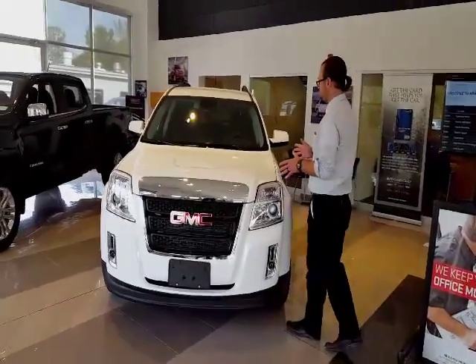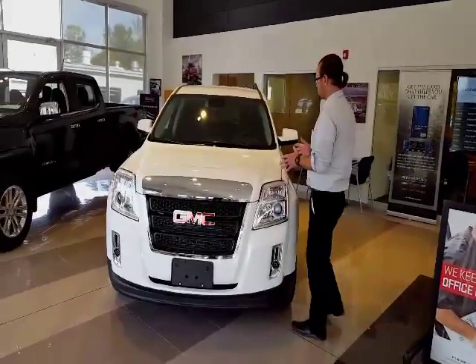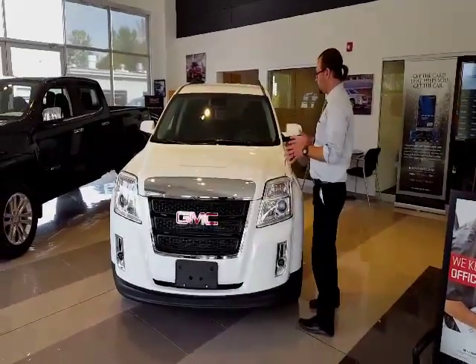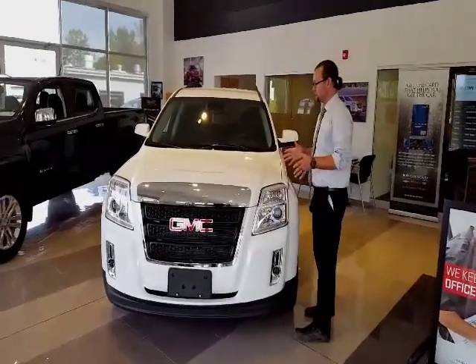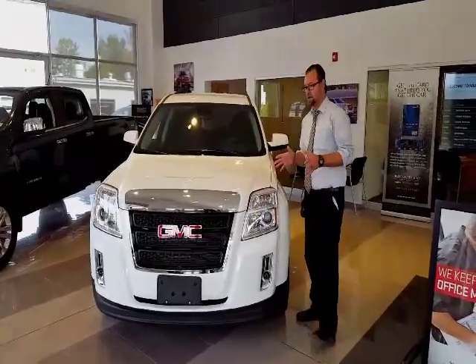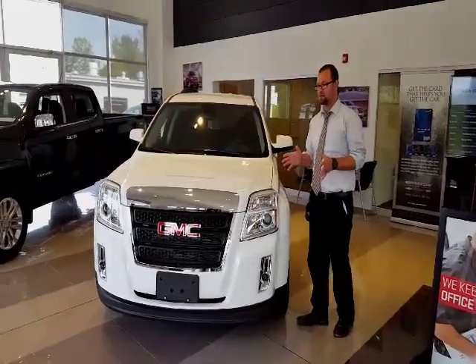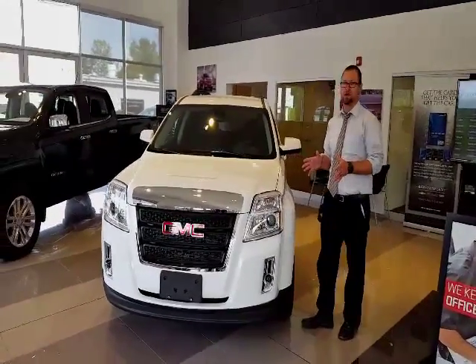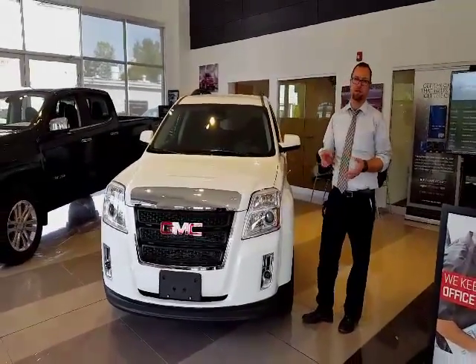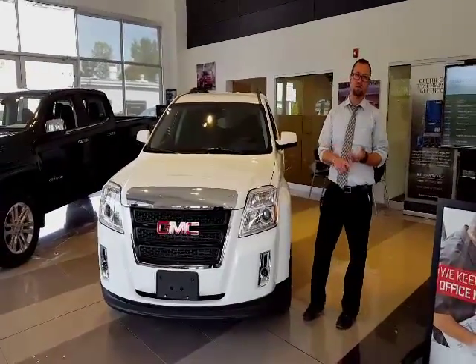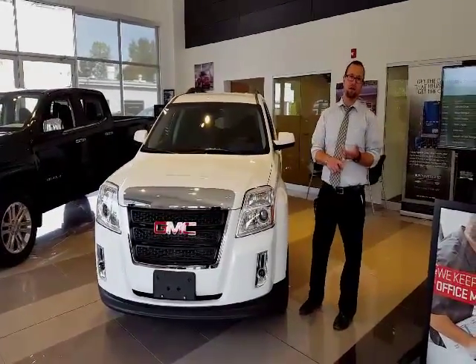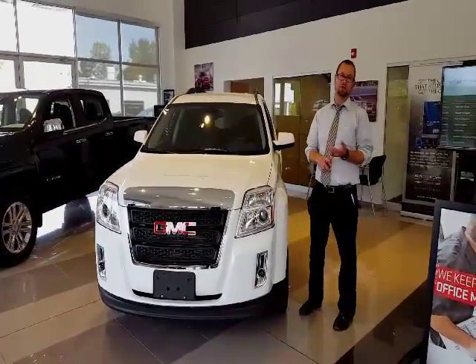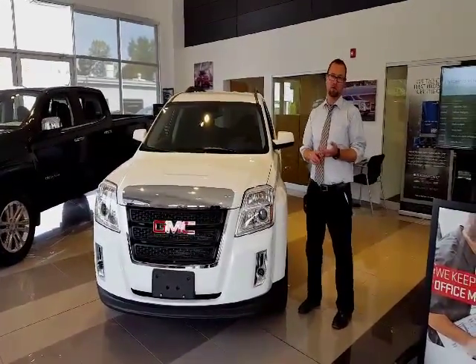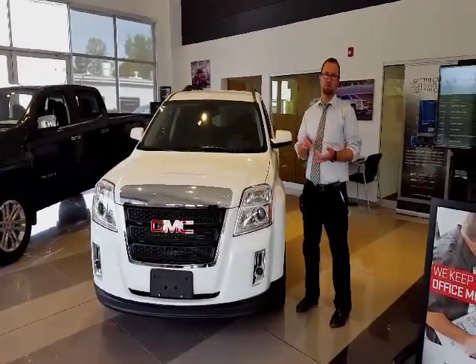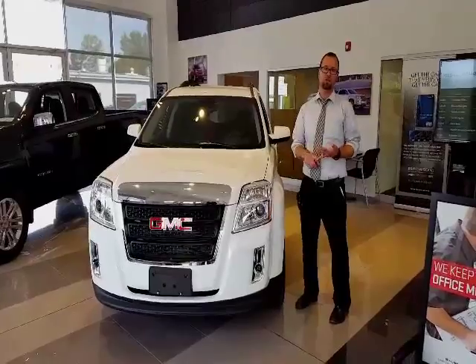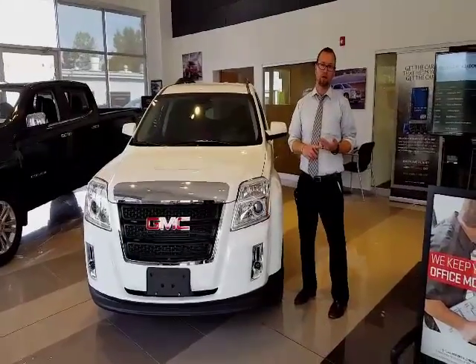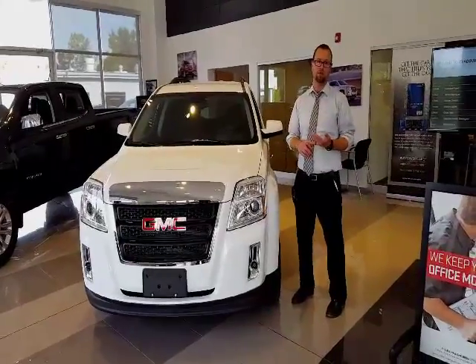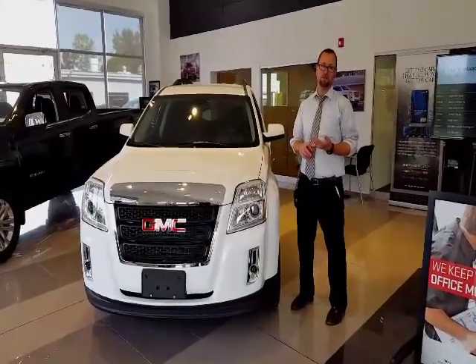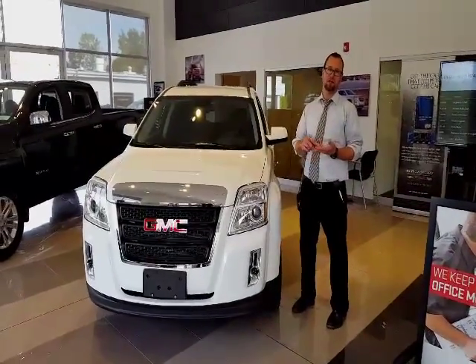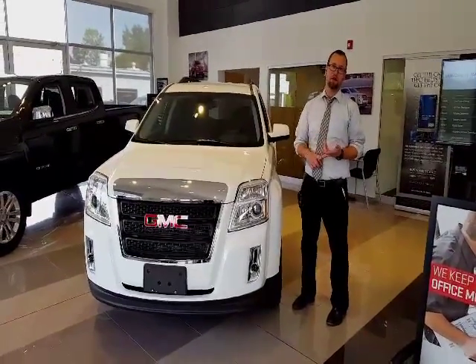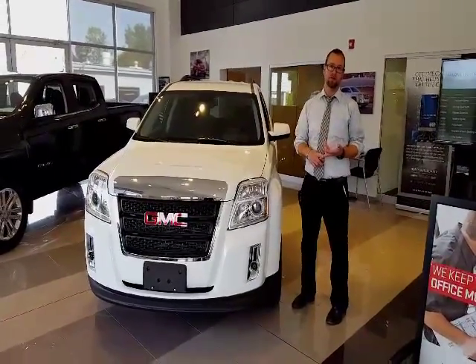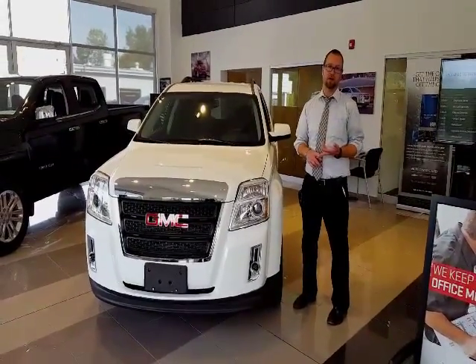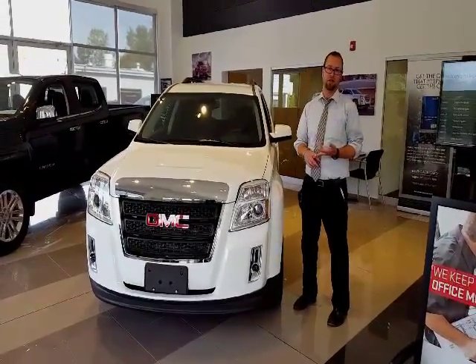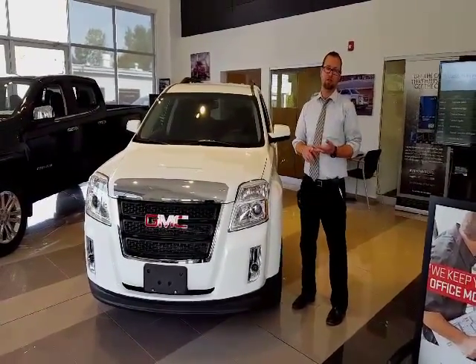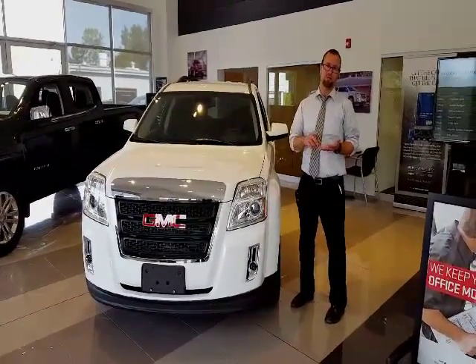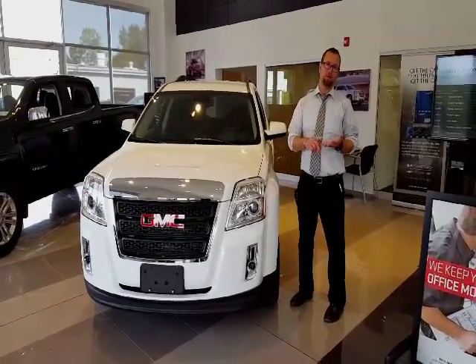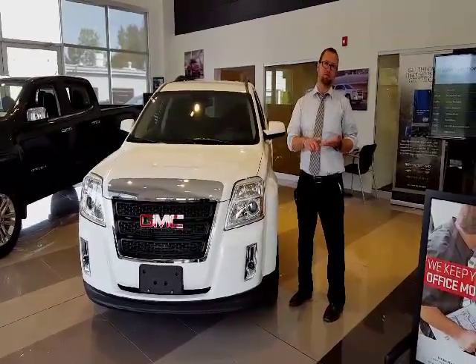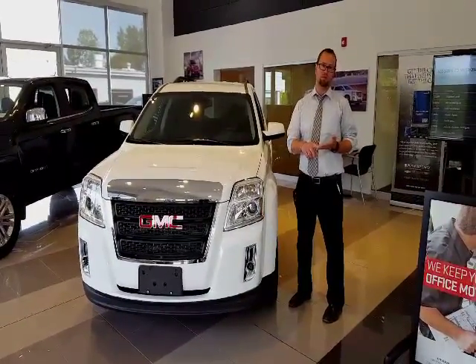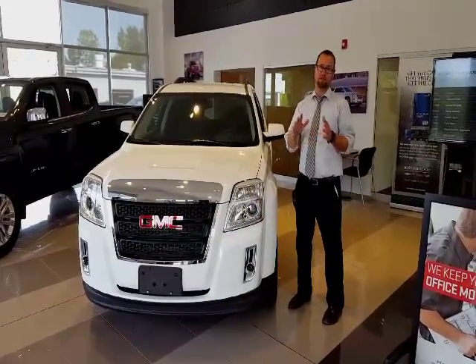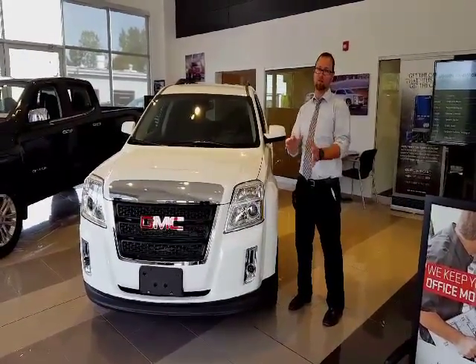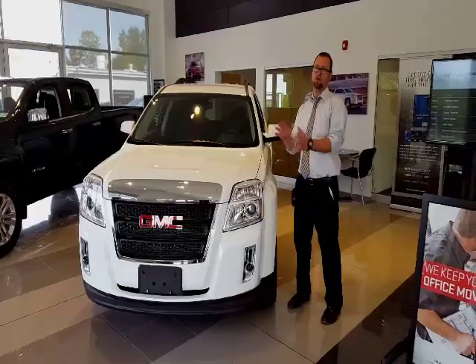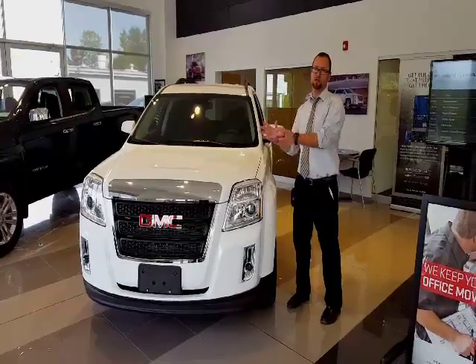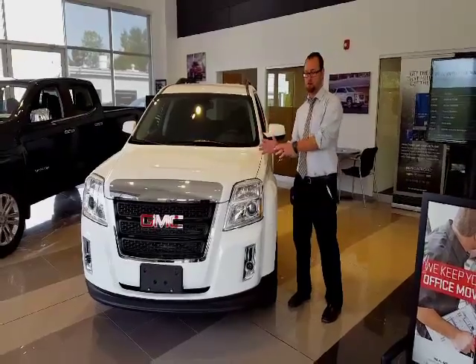The SLE2 is my favorite package that we have for the Terrain. It gives you a leather-wrapped steering wheel, full-power options for the seat, and a Pioneer stereo. Those are going to be your big jumps from going from an SLE1 to an SLE2.